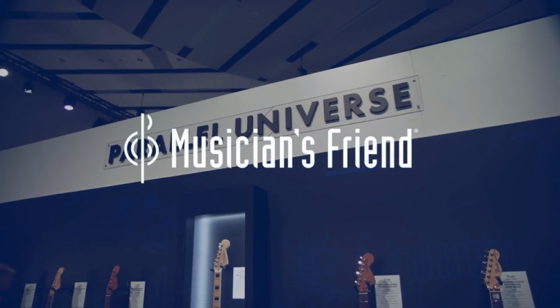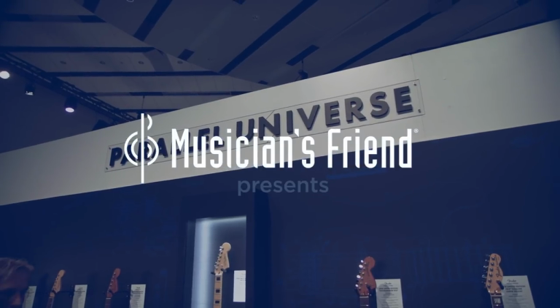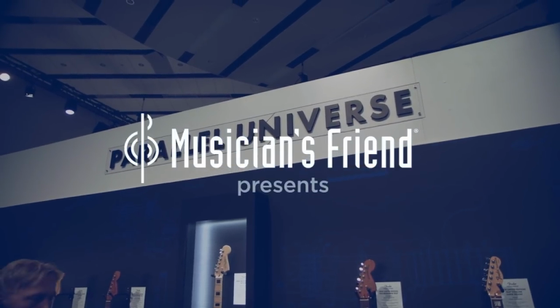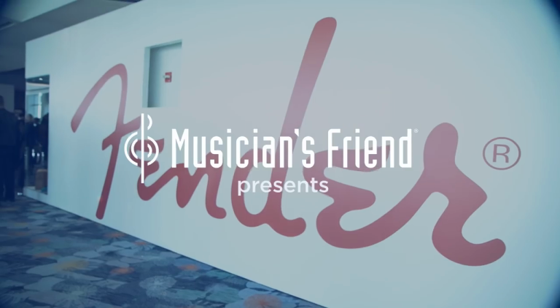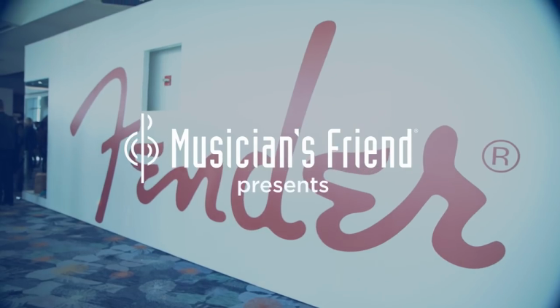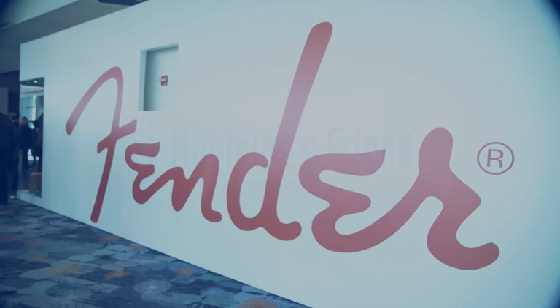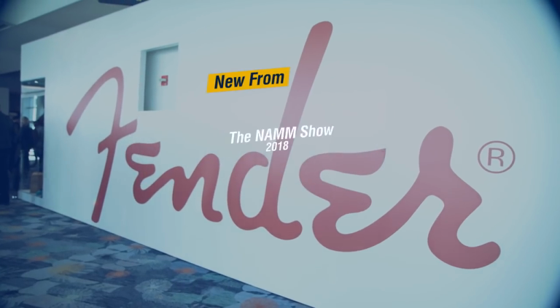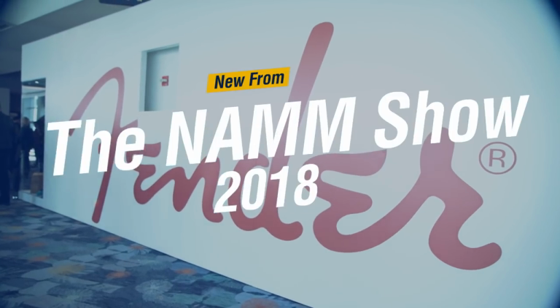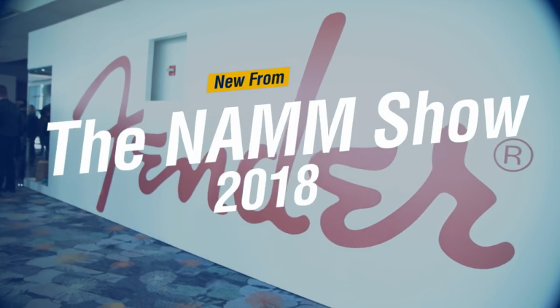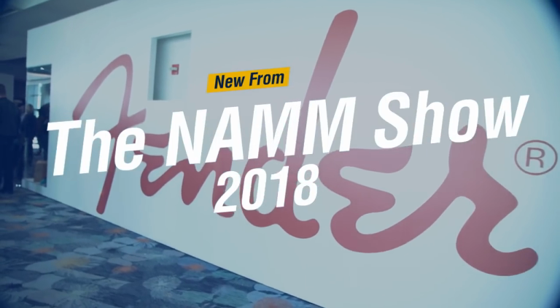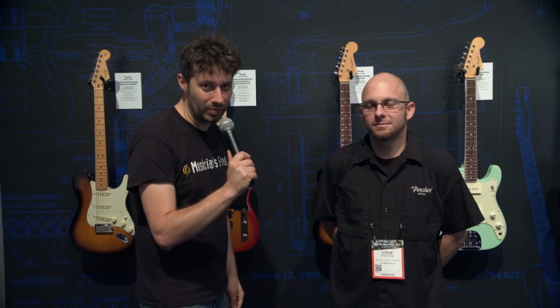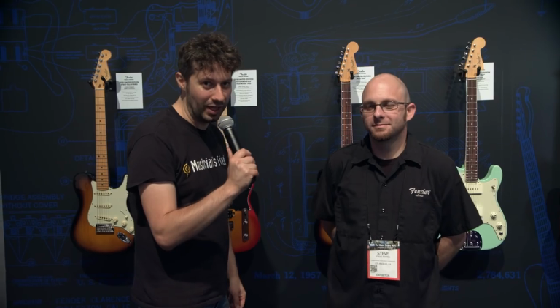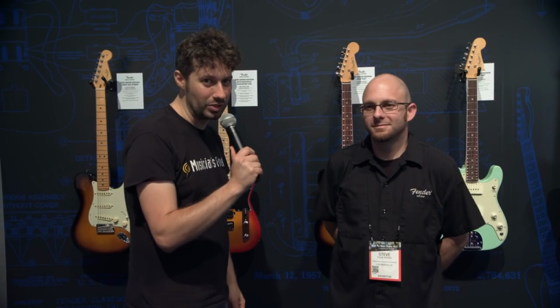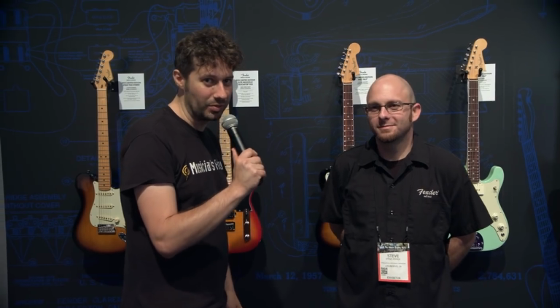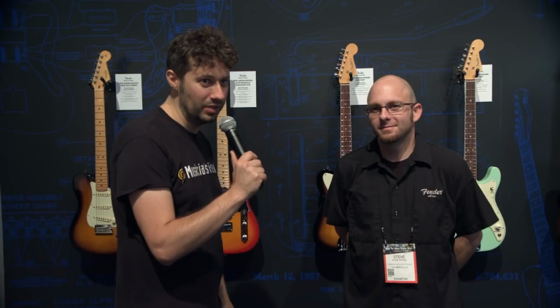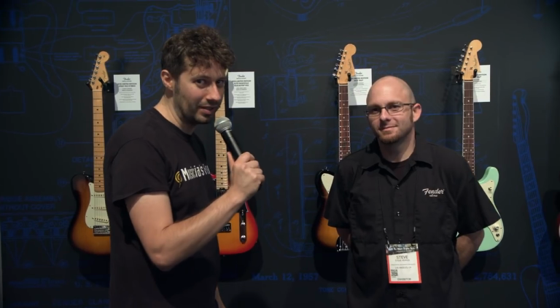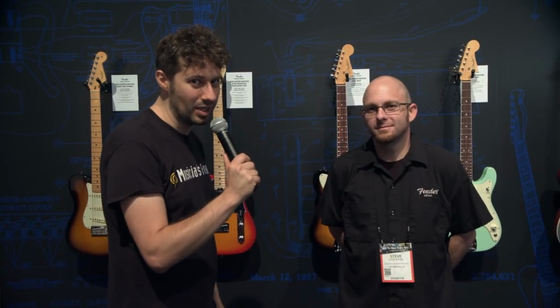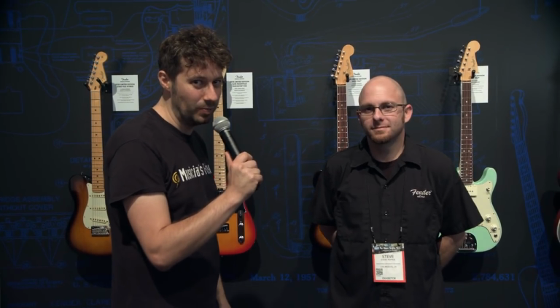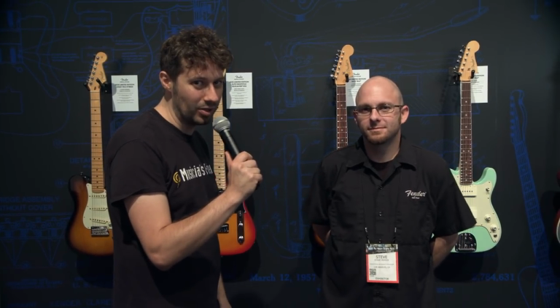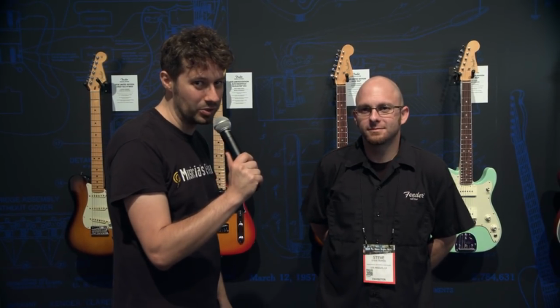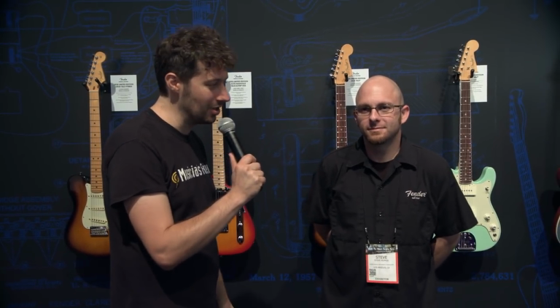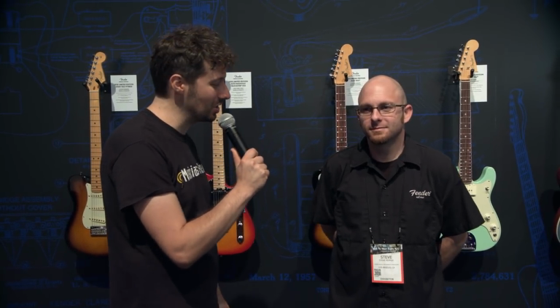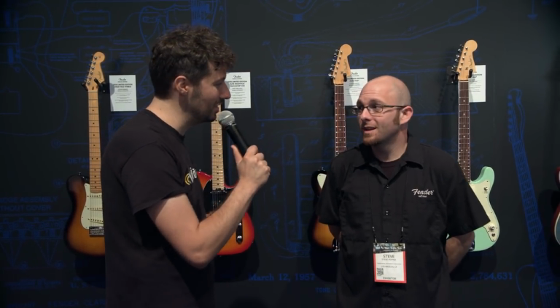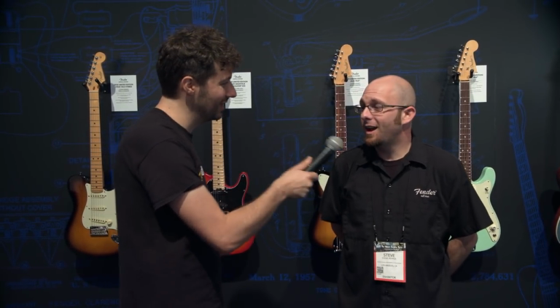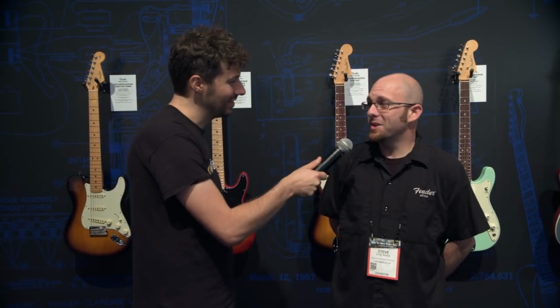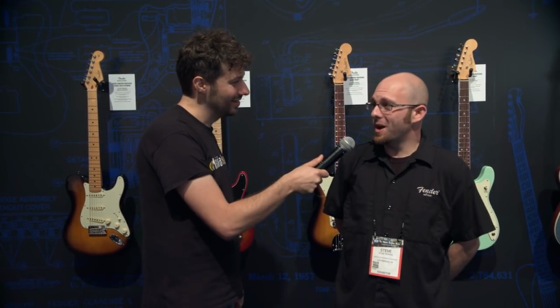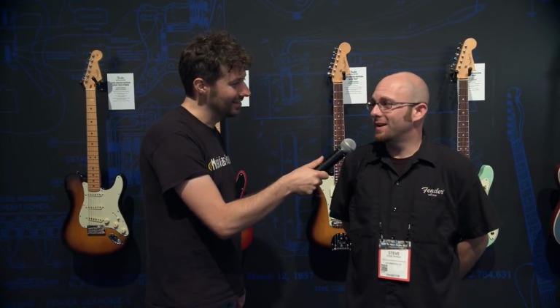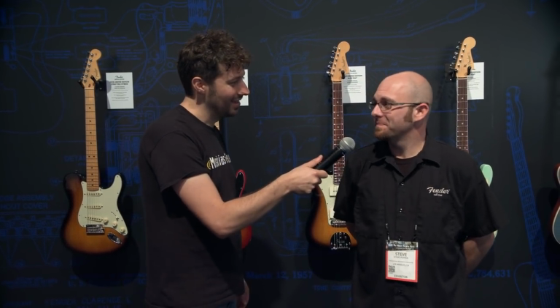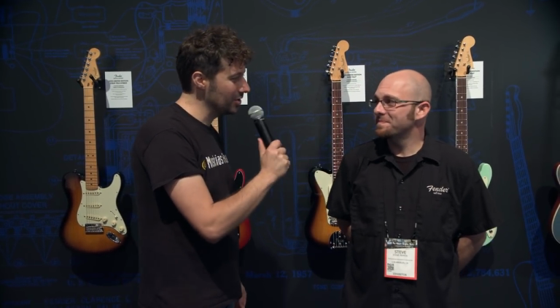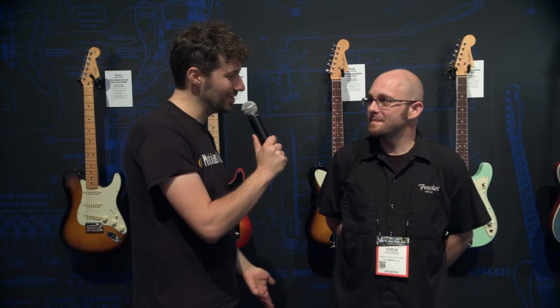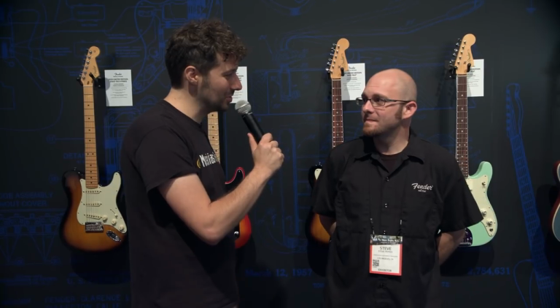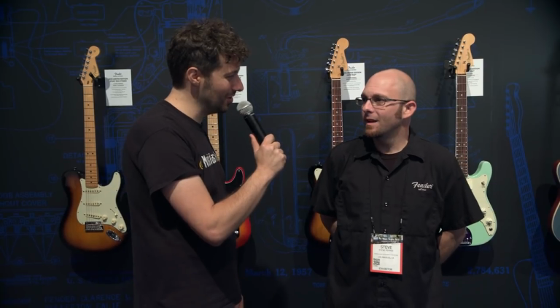Hey, this is Max, the Musician's Friend. We're here at Winter NAMM 2018 in the Fender booth, and we are chatting with Steve about the exciting new Parallel Universe guitars. How's it going, Steve?